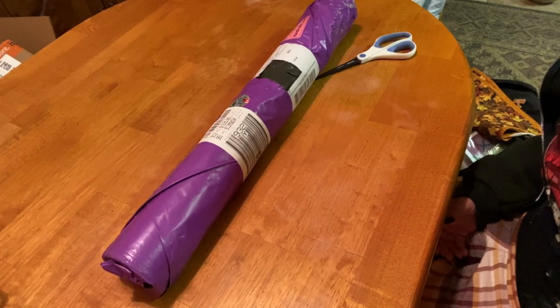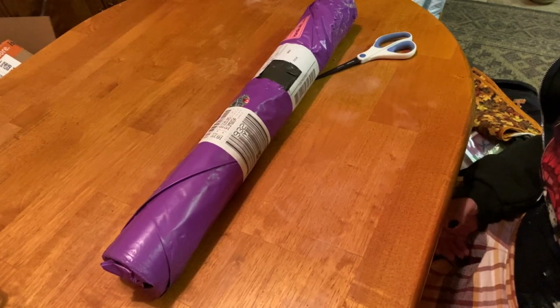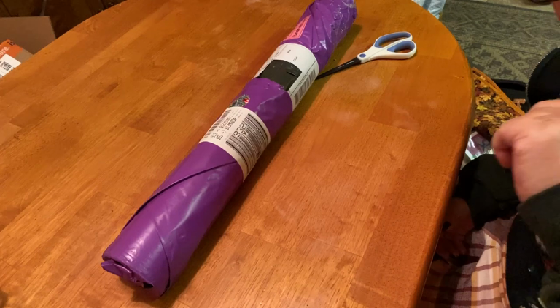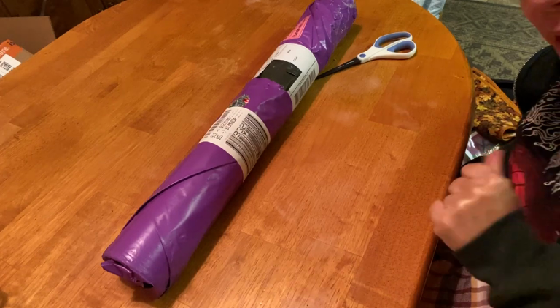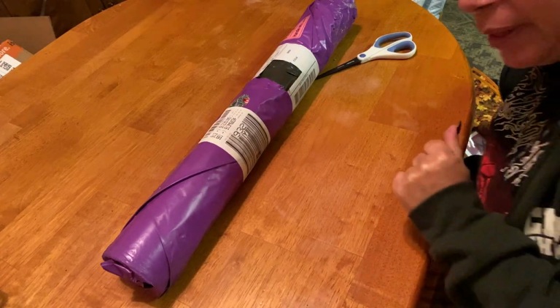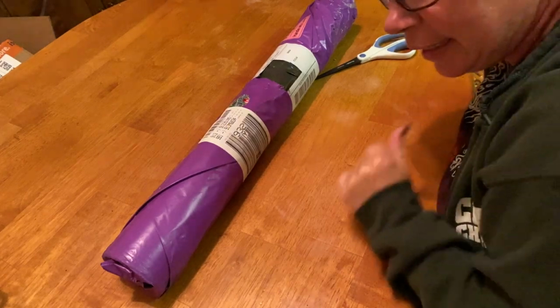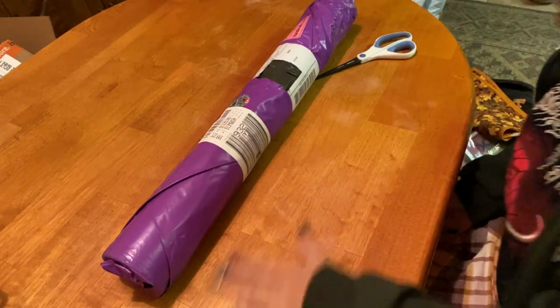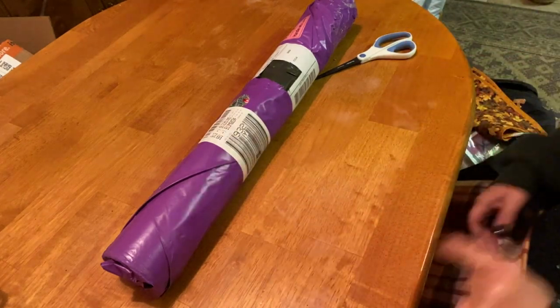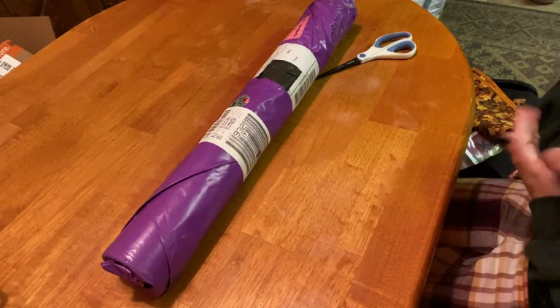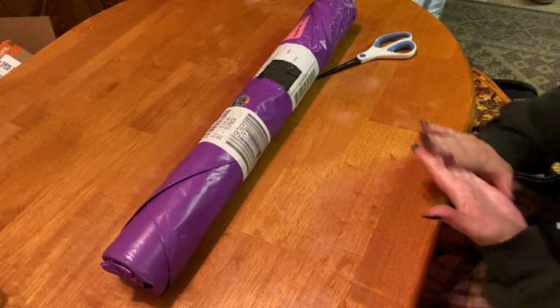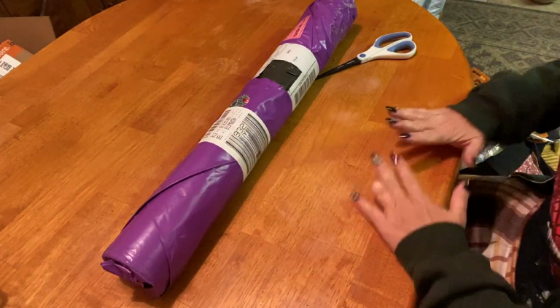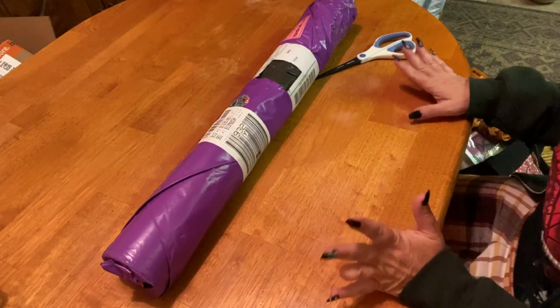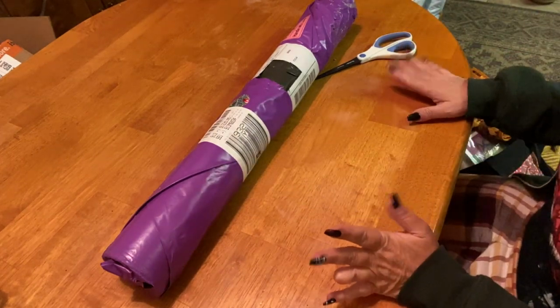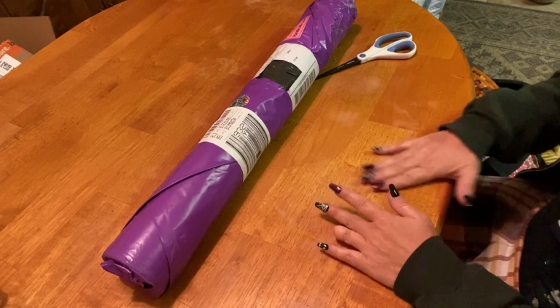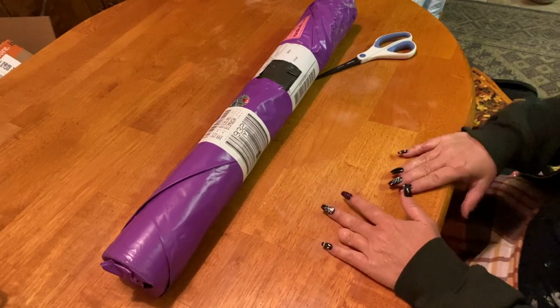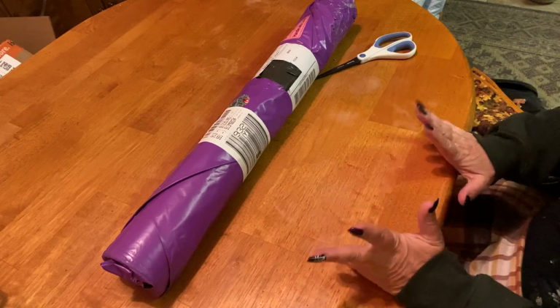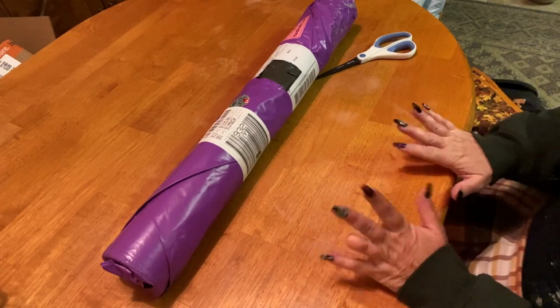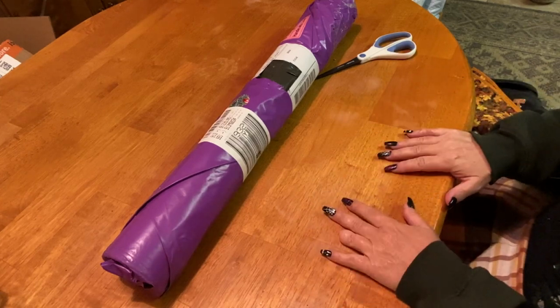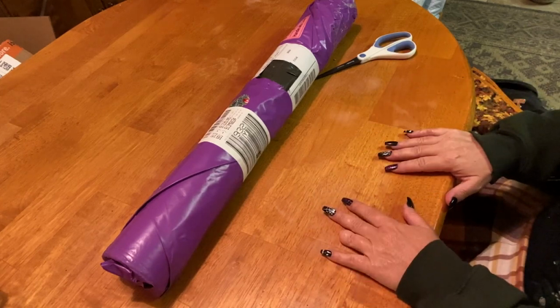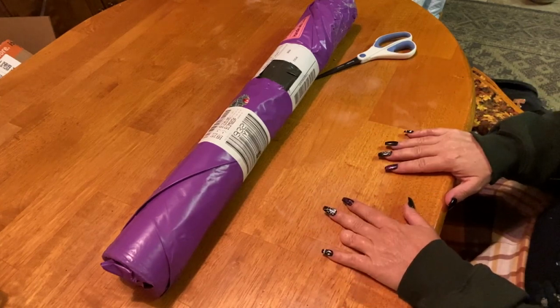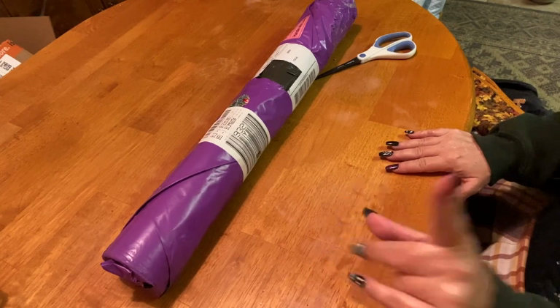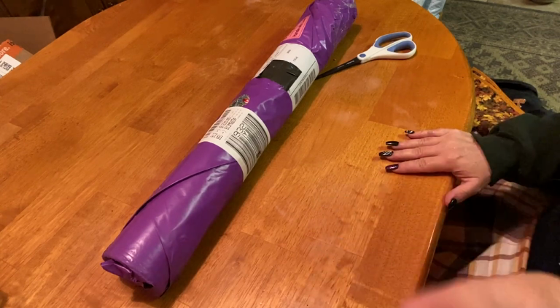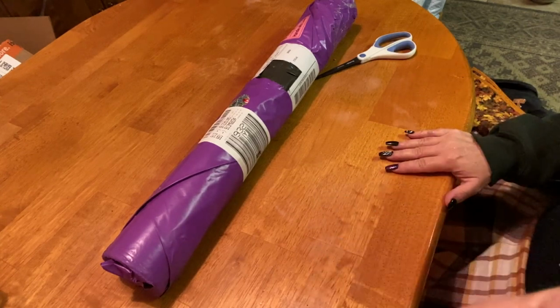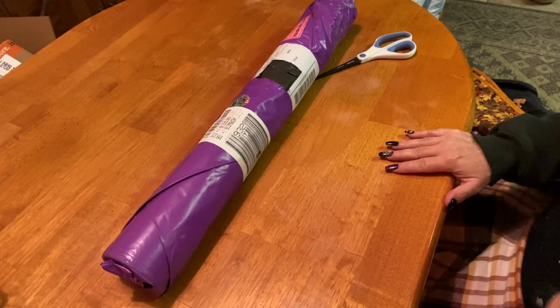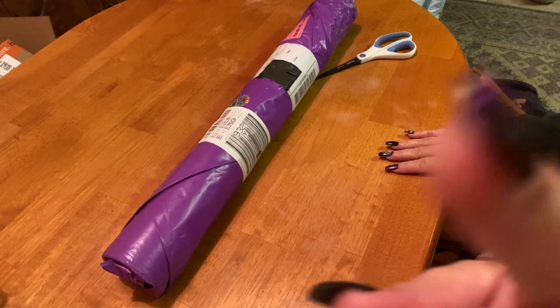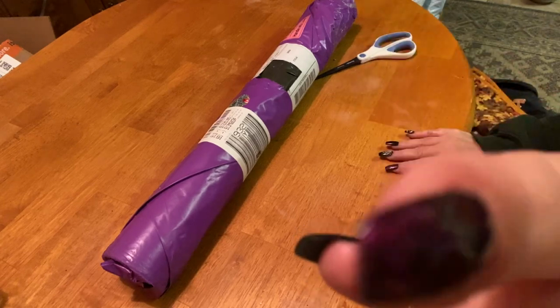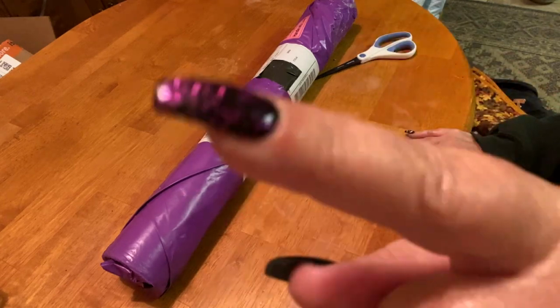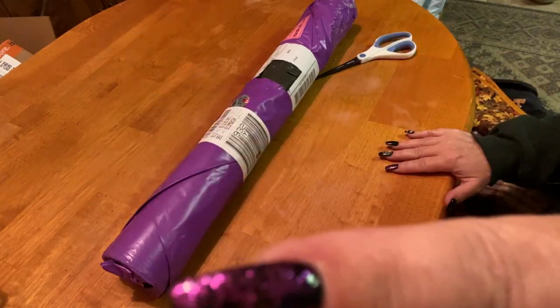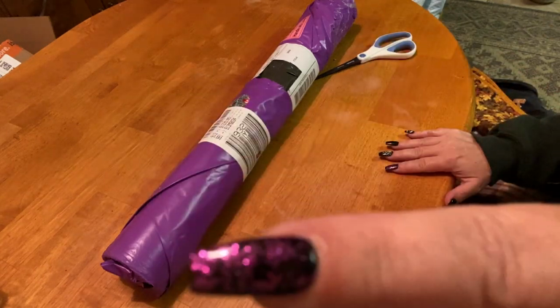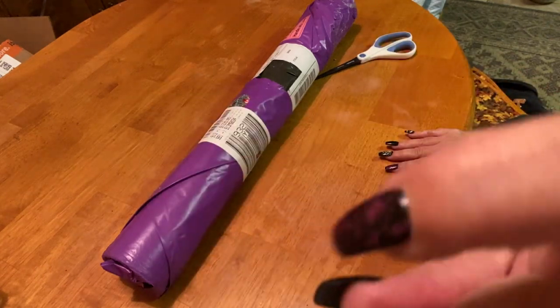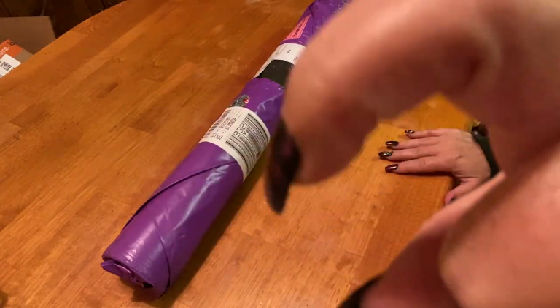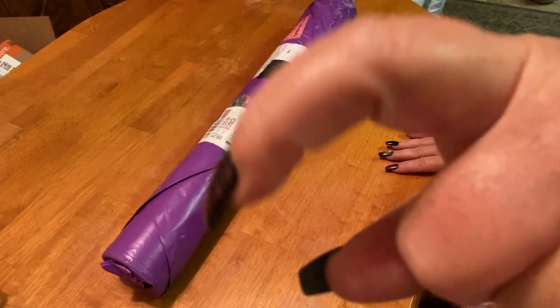Hey everyone, it's Marina from Diamond Painting with the Besties. How are you? I hope everyone is doing amazing. If you're new here, welcome to the channel — I hope you'll consider subscribing, just tap that little button down below.